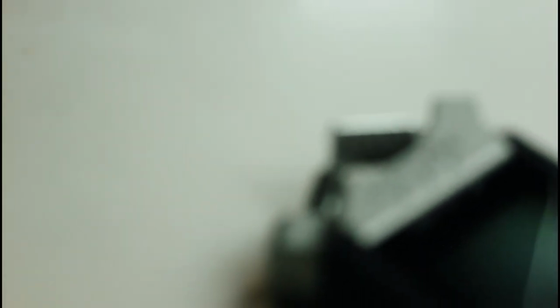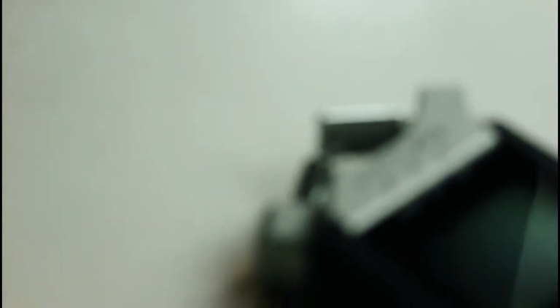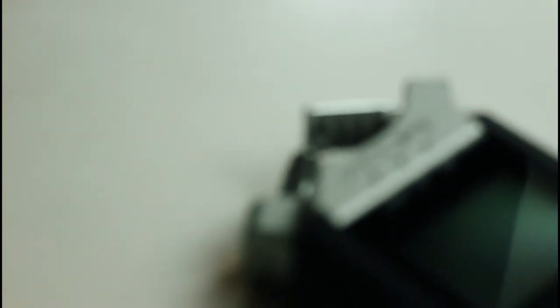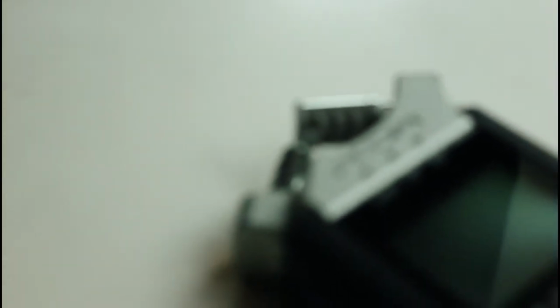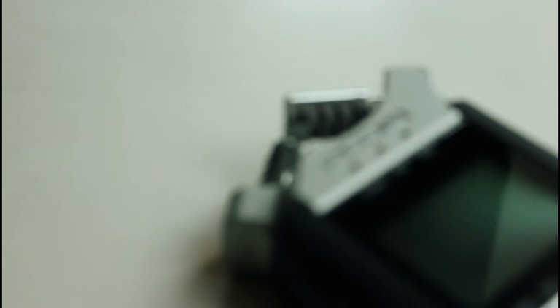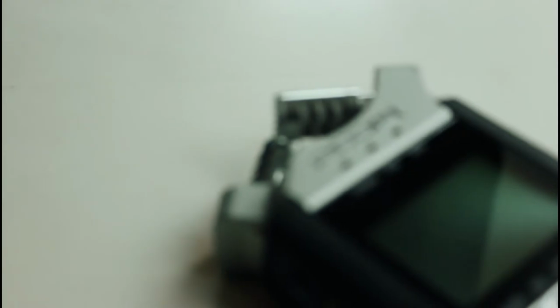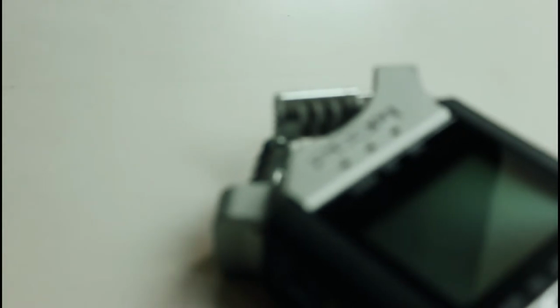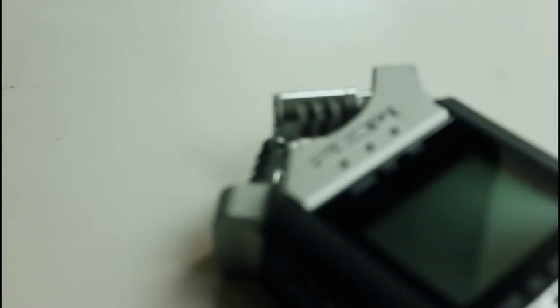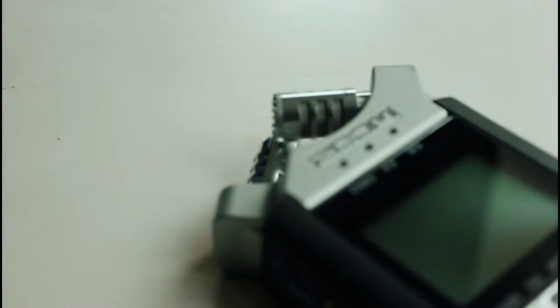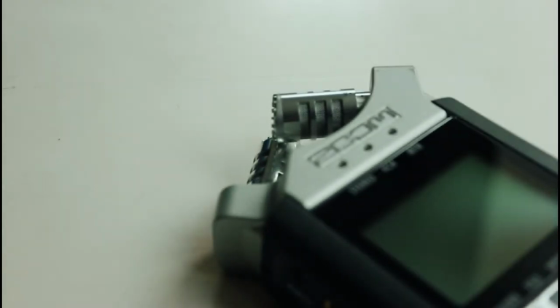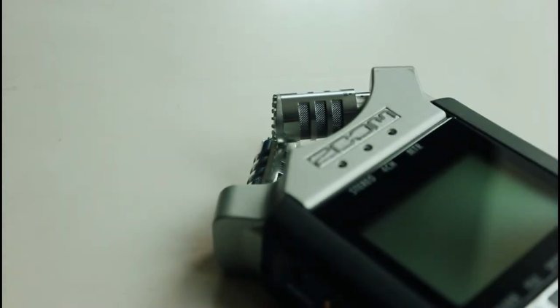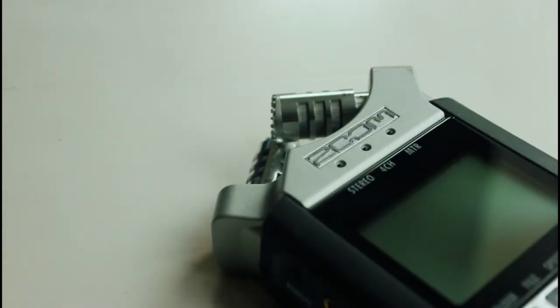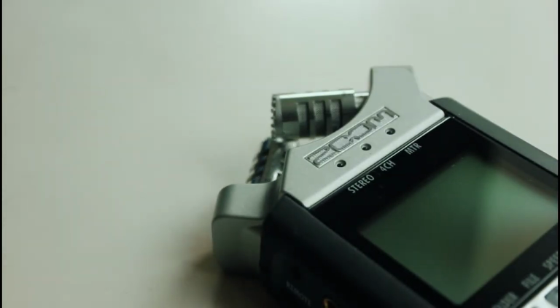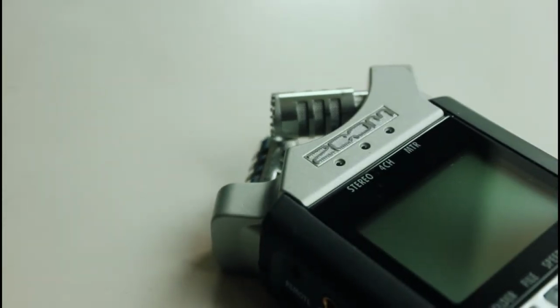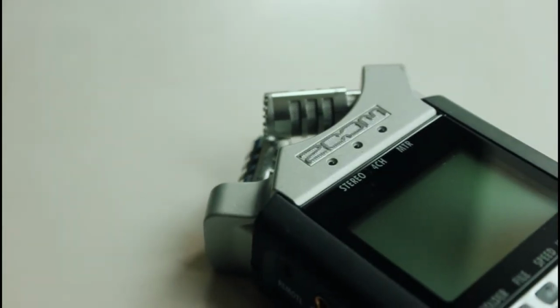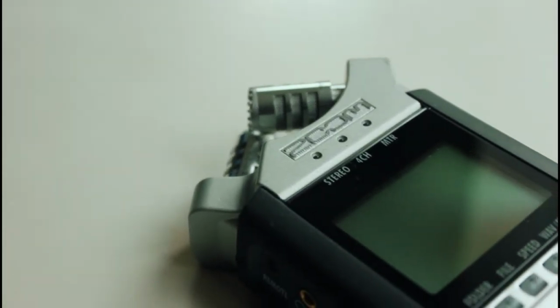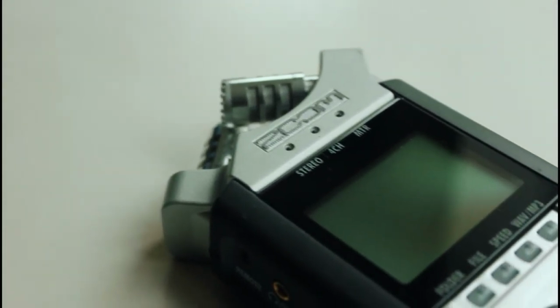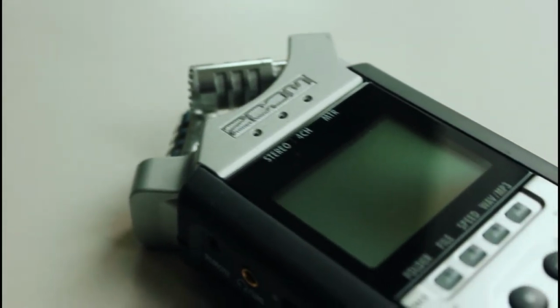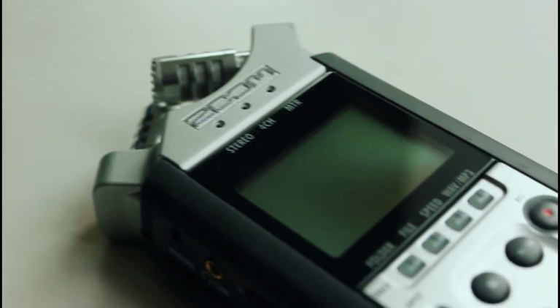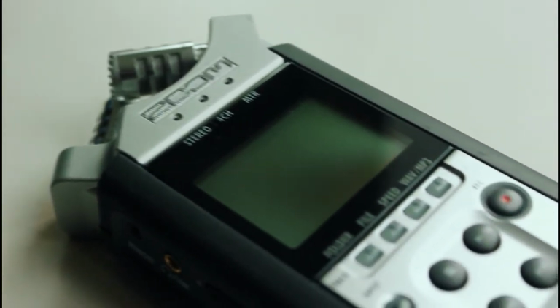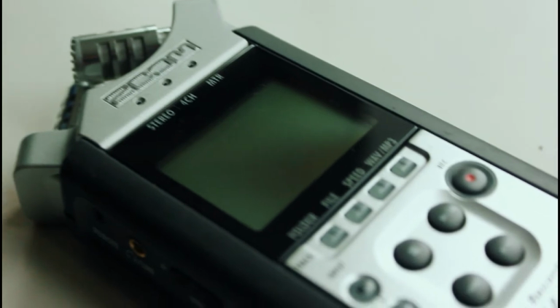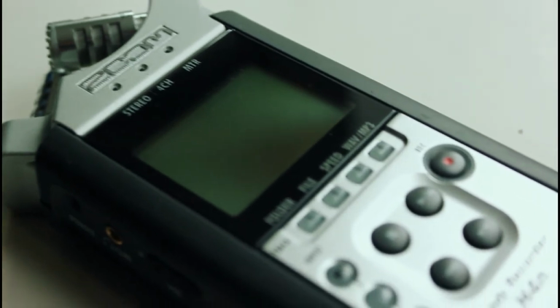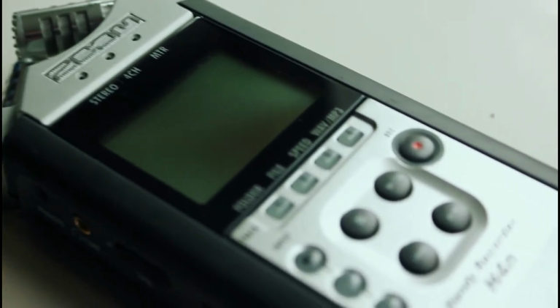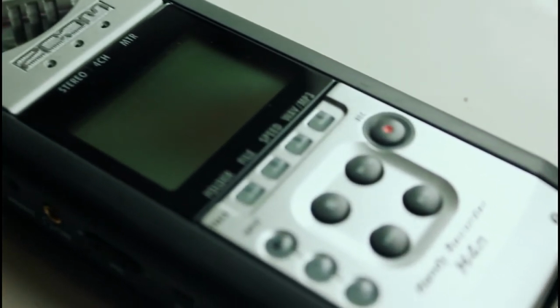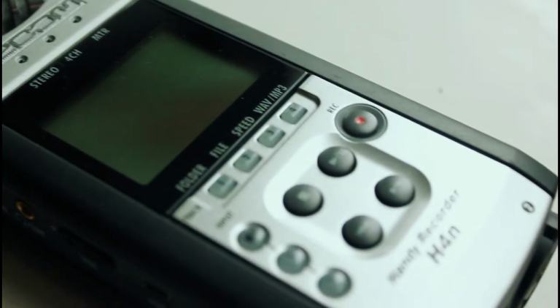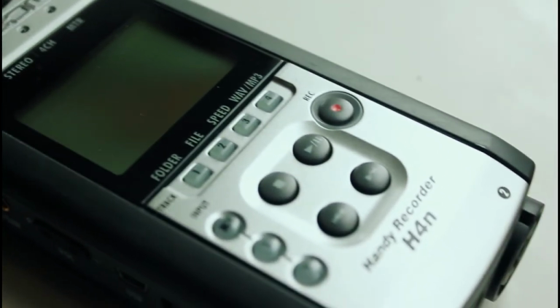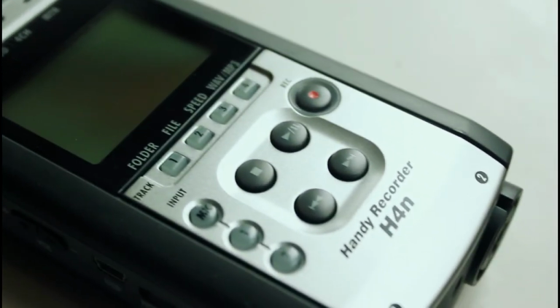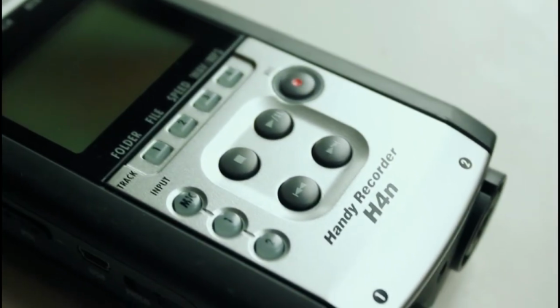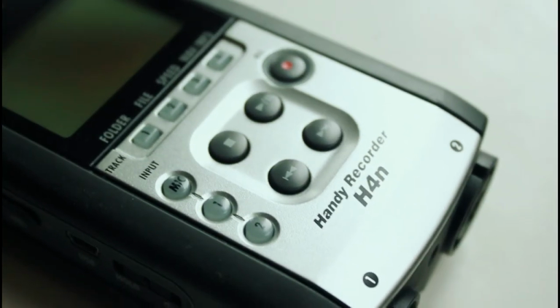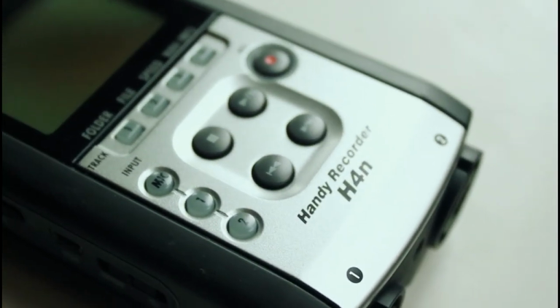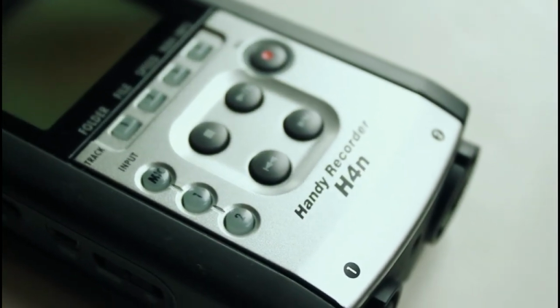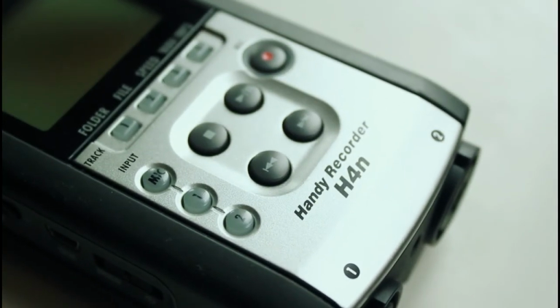We need to turn this feature on because the Zoom H4n phantom power feature is currently inactive in the factory setting by default, in order to save your battery.